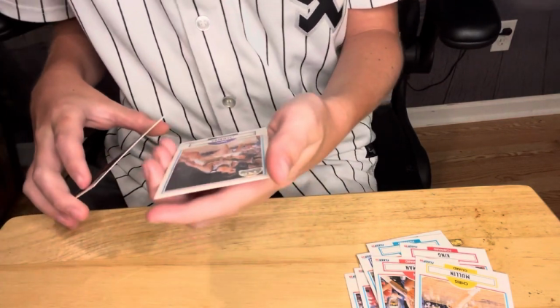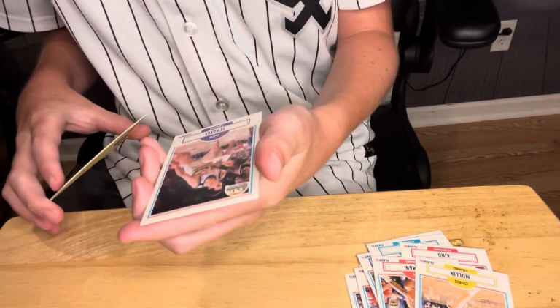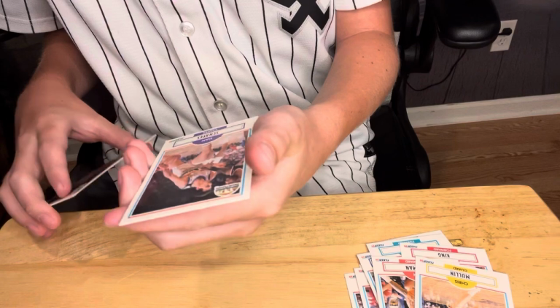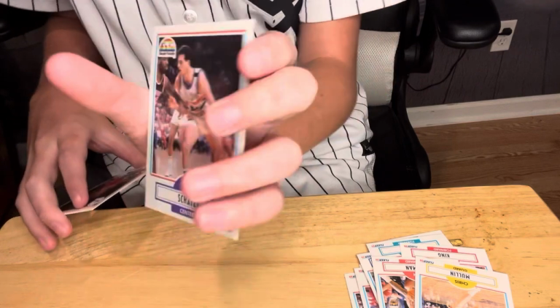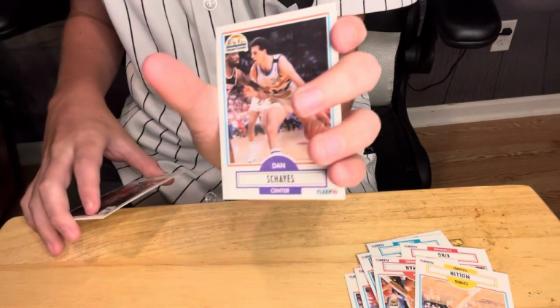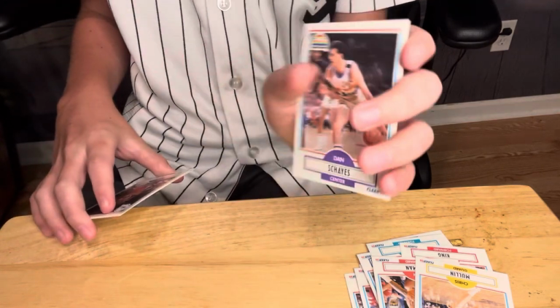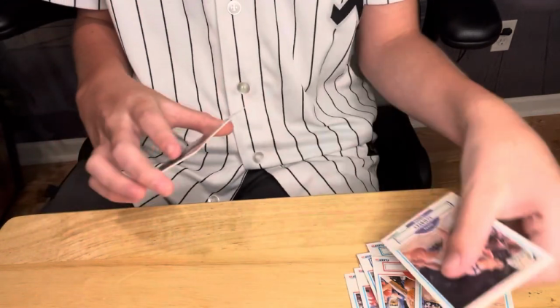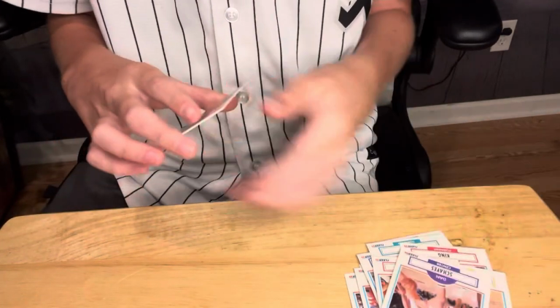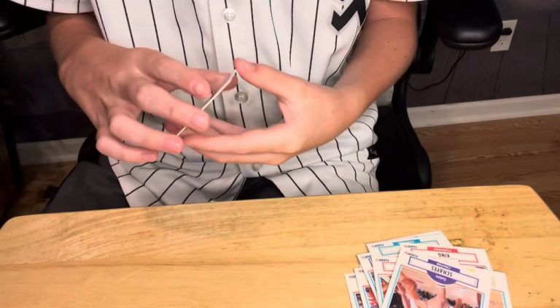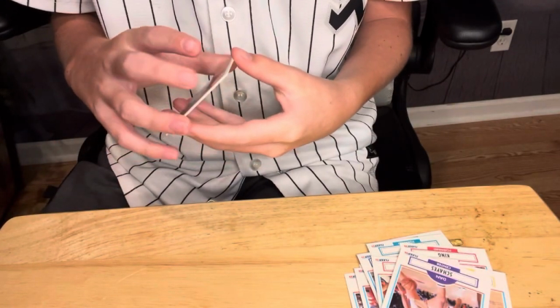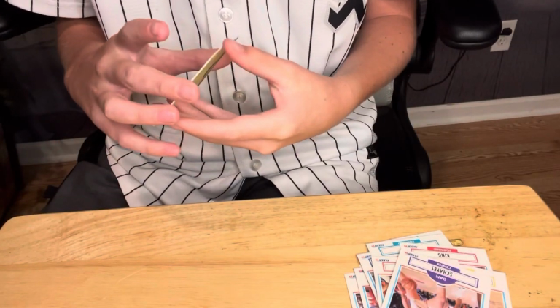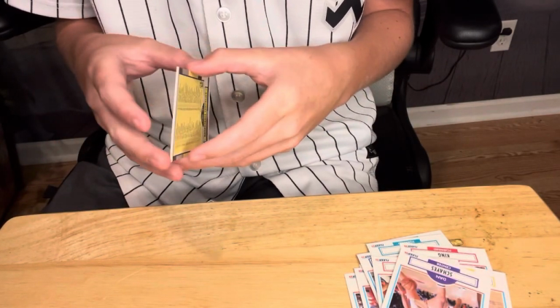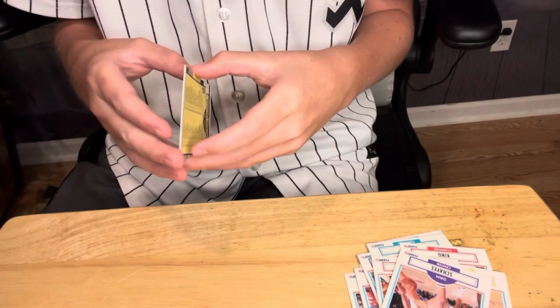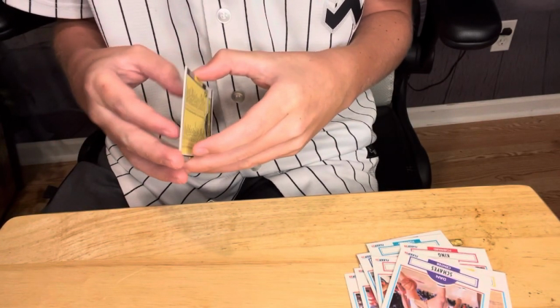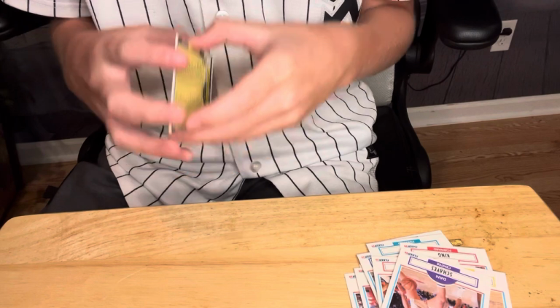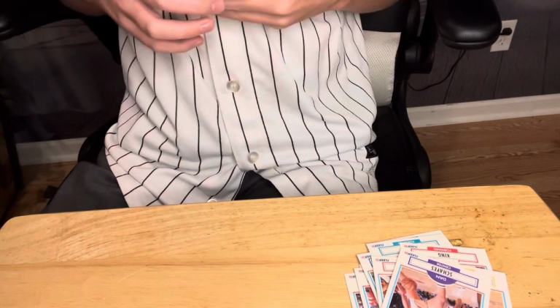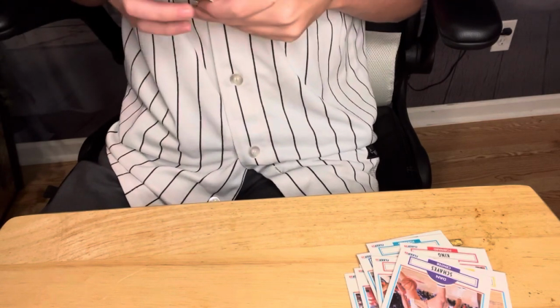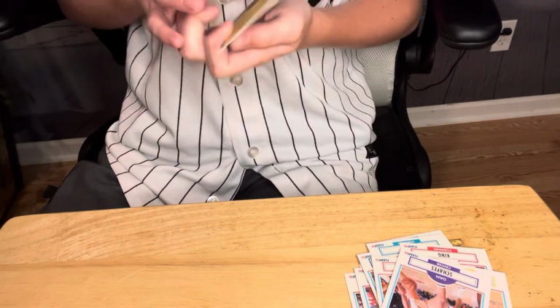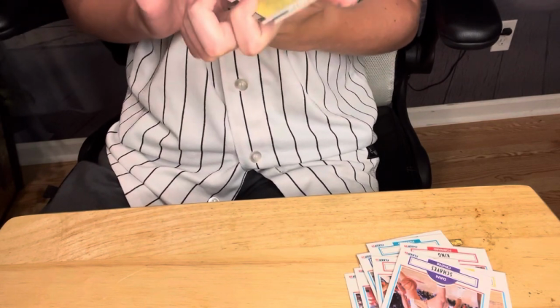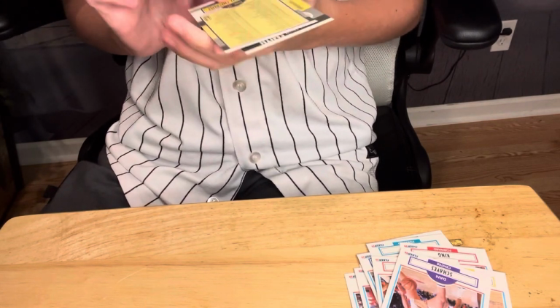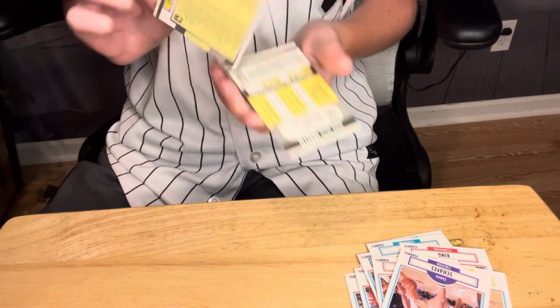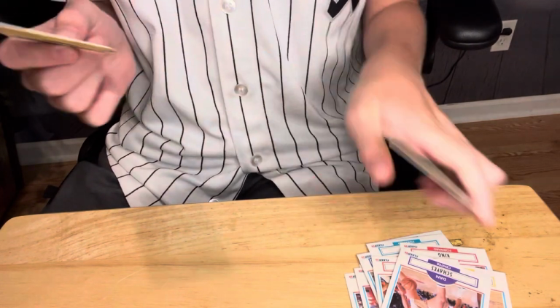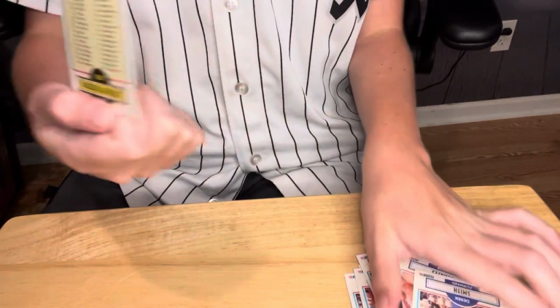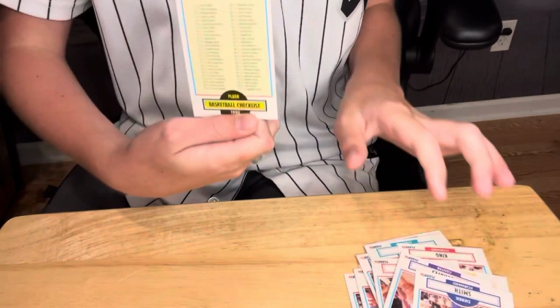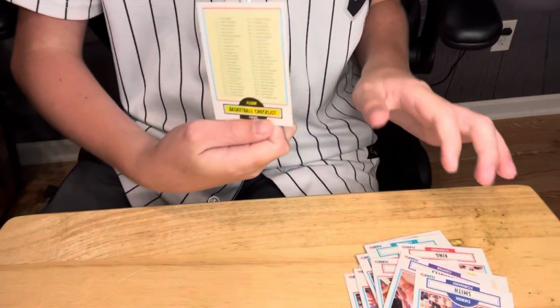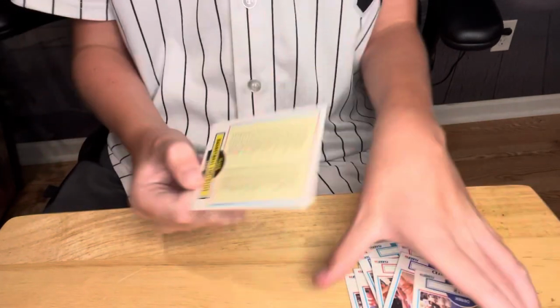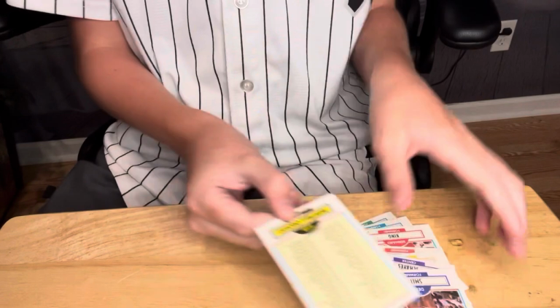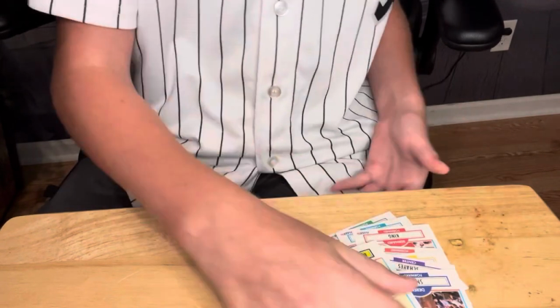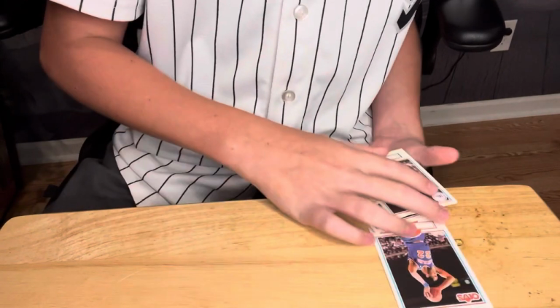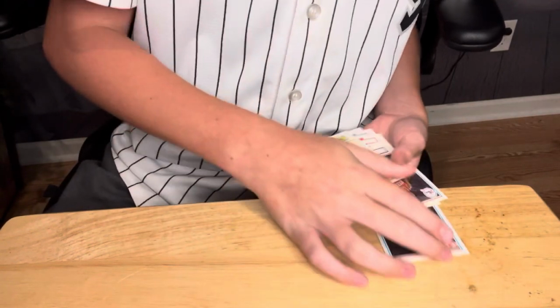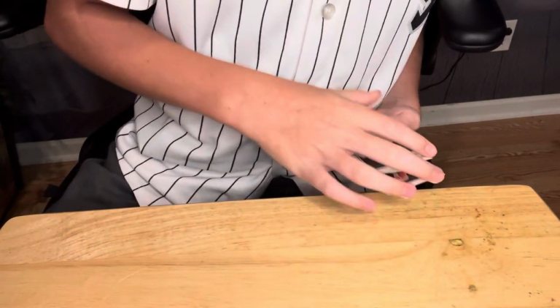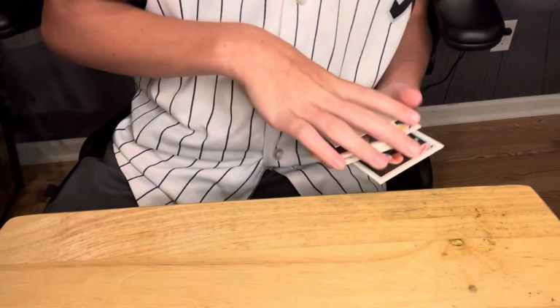Dan Shee's from the Nugs. And the last one is just a checklist card. Decent — so those are the pulls from the first one. The Nets pack.